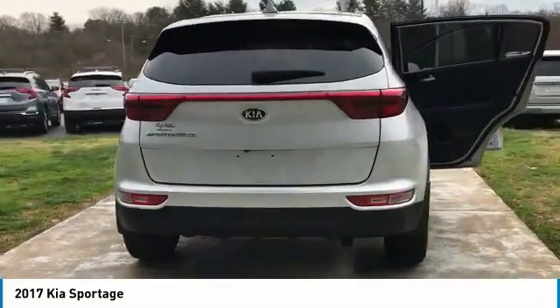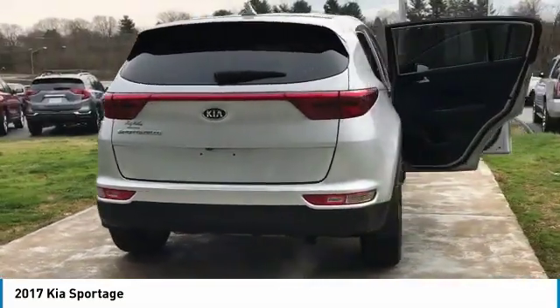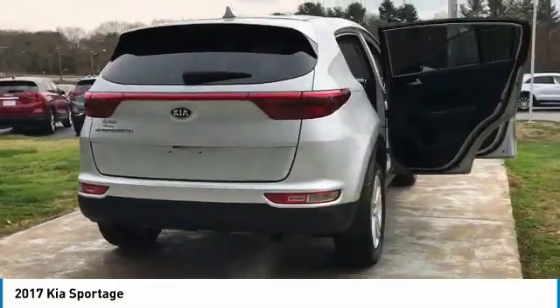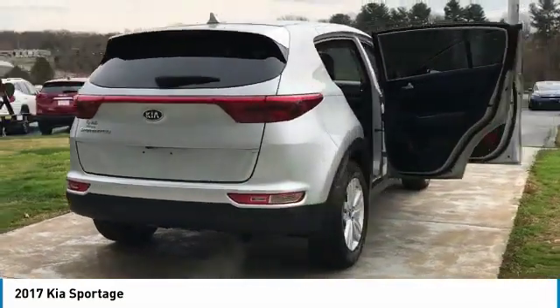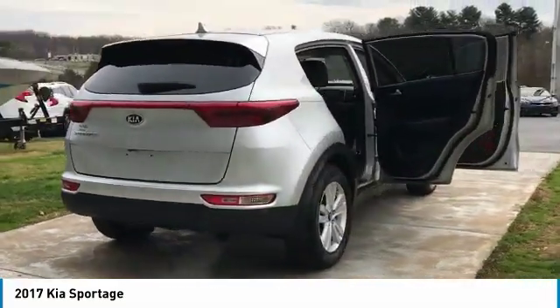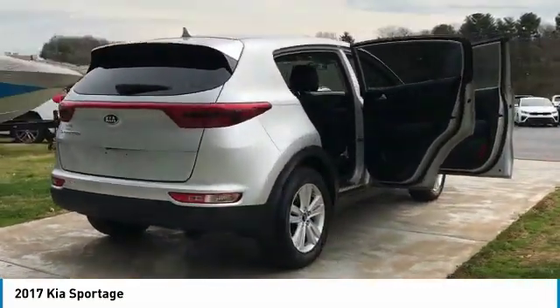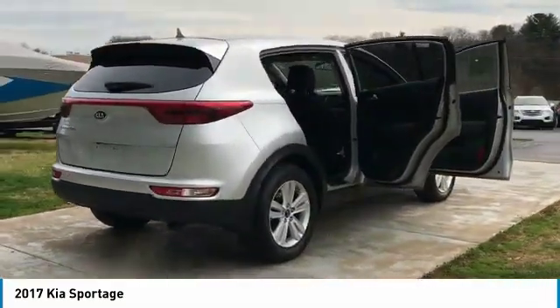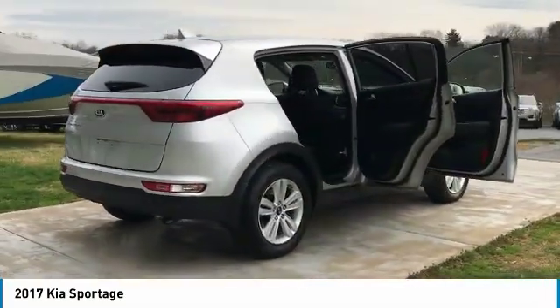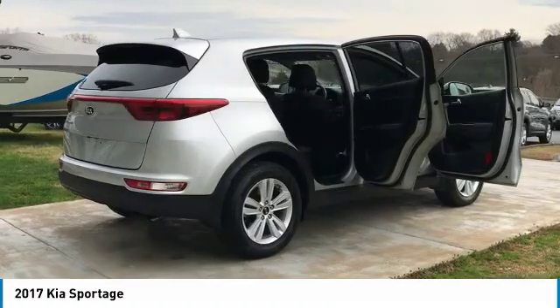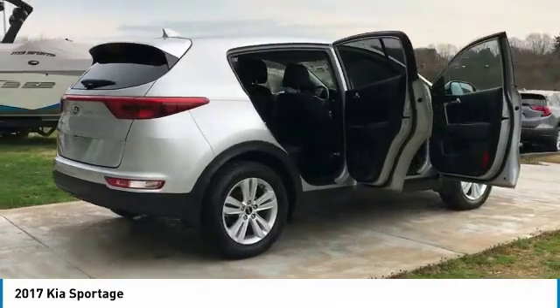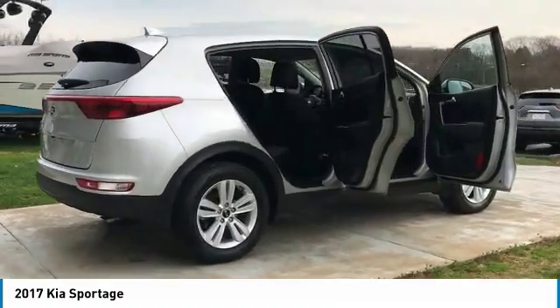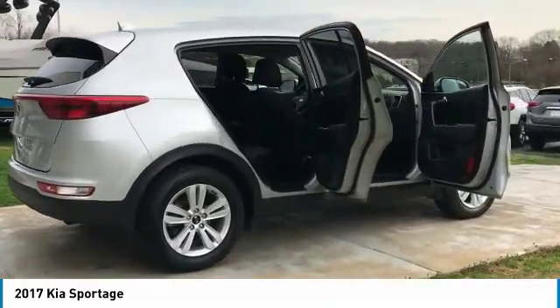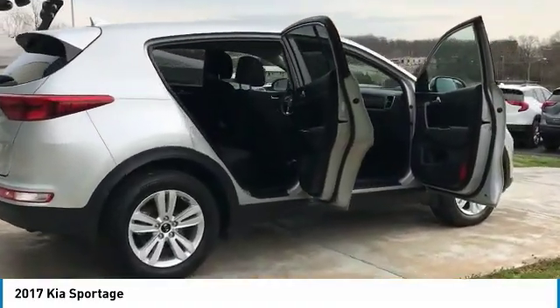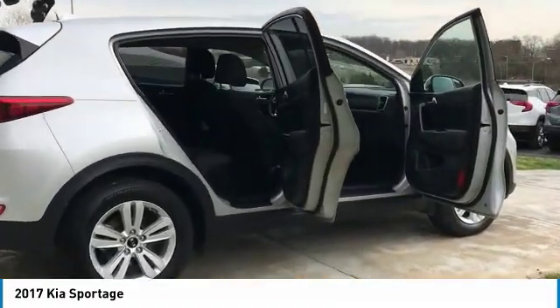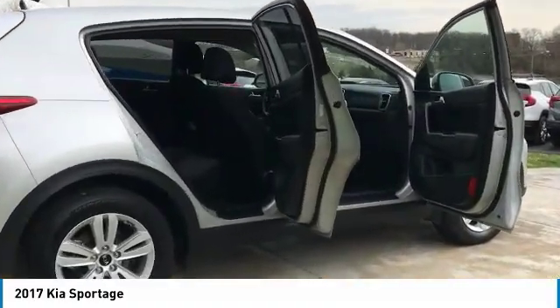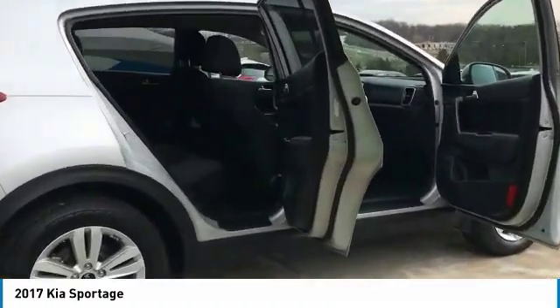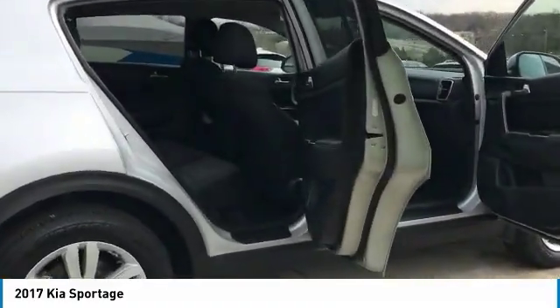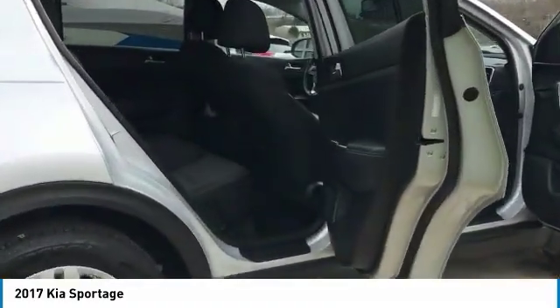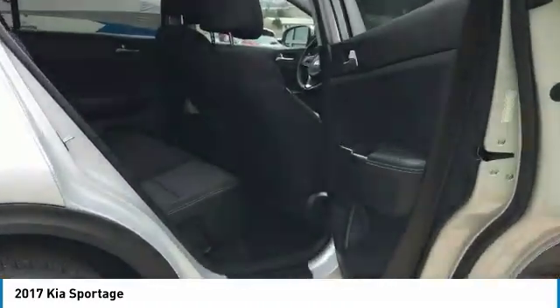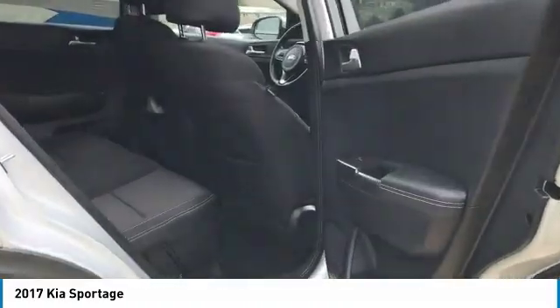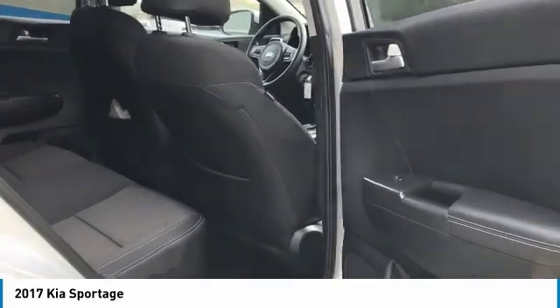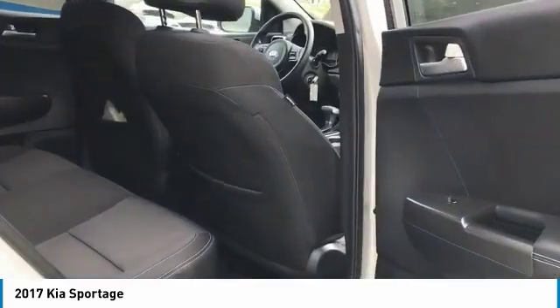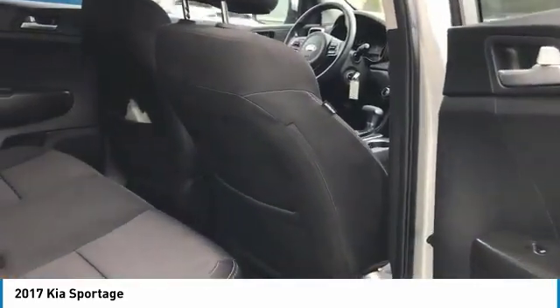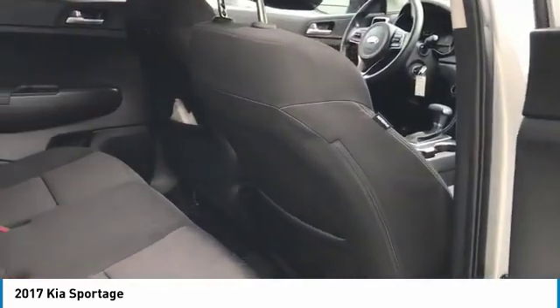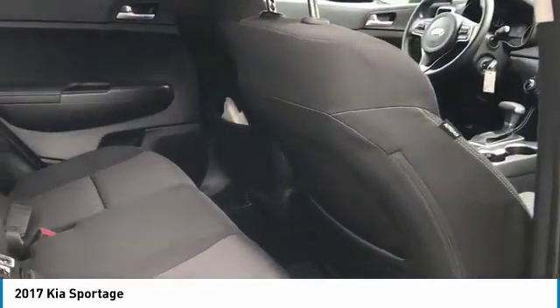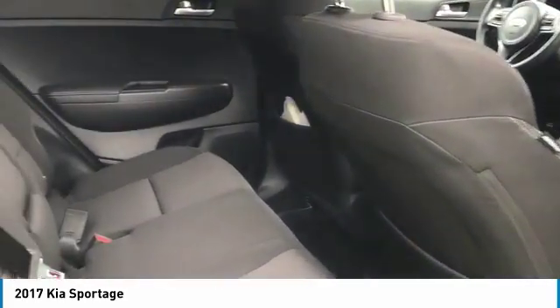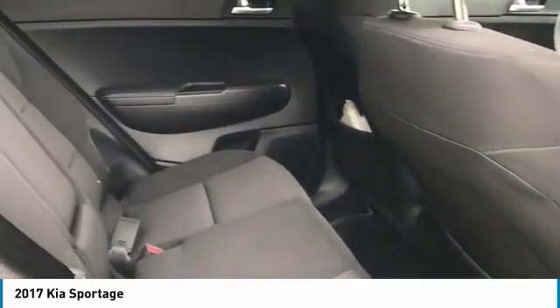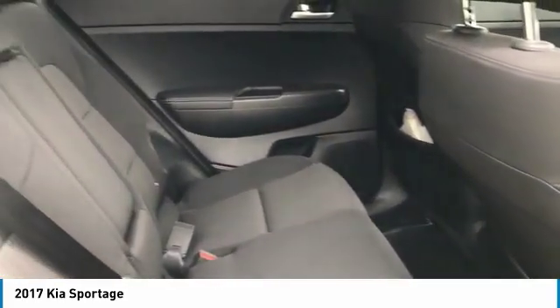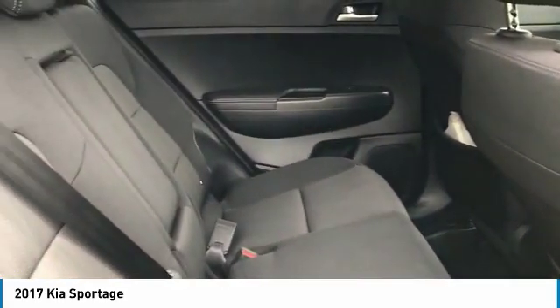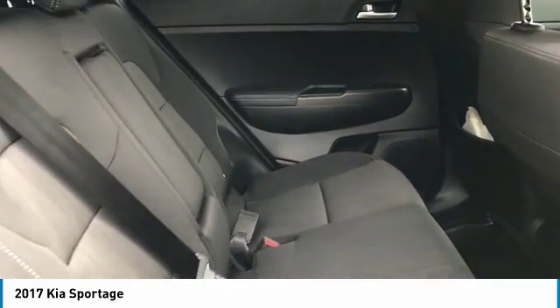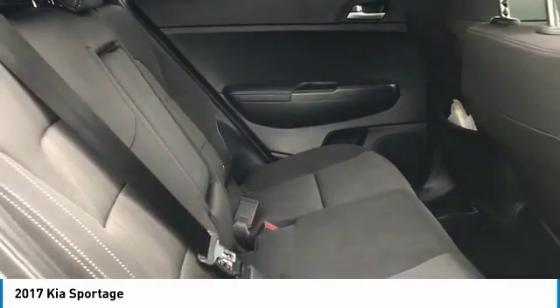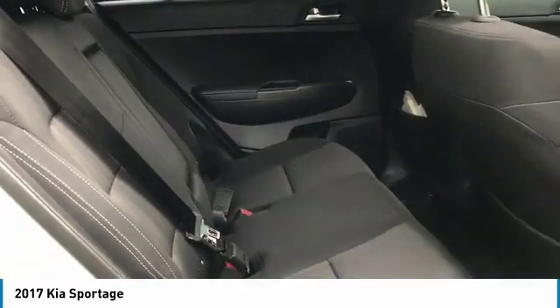Anti-lock braking system, traction control, Bluetooth wireless data link for hands-free phone, air conditioning, power steering, aluminum wheels, cruise control, FWD, AM-FM stereo radio, rear defrost.